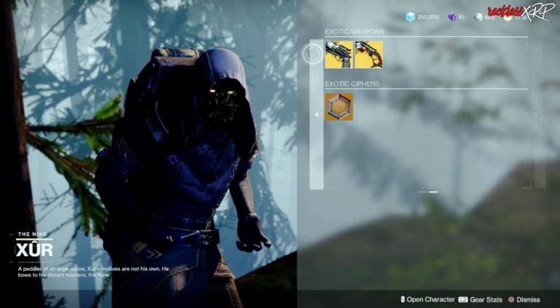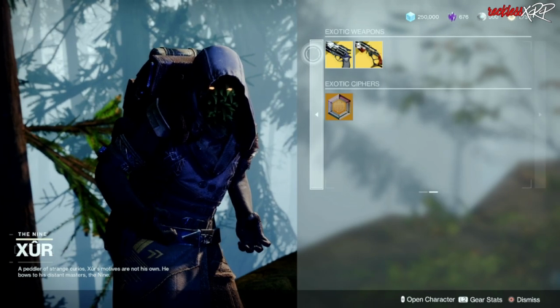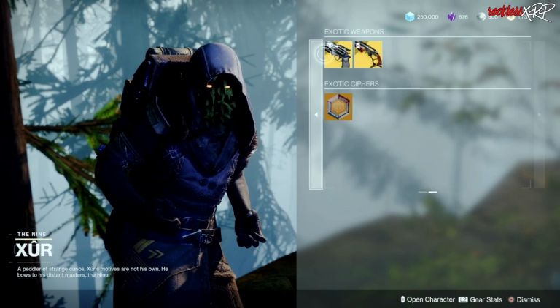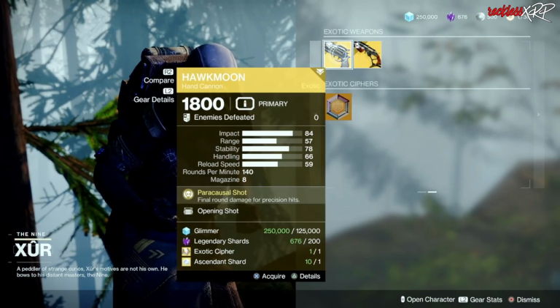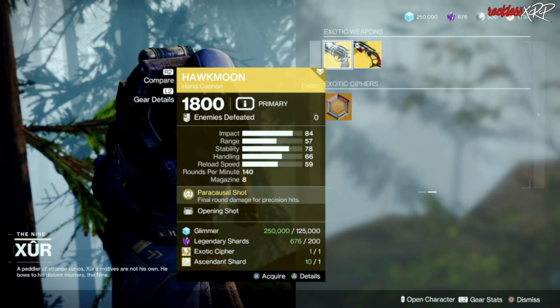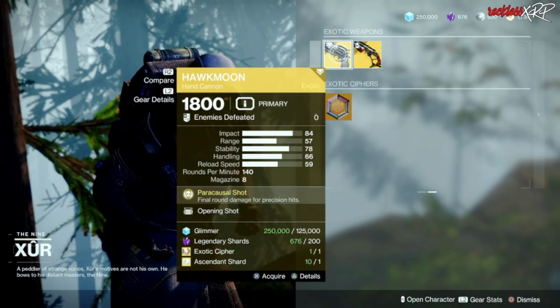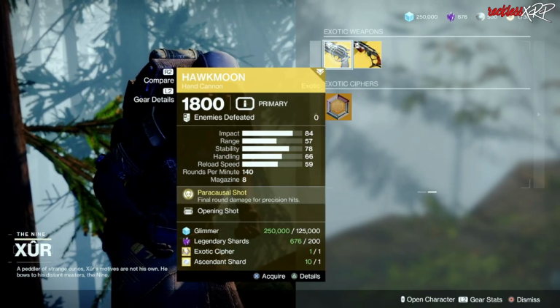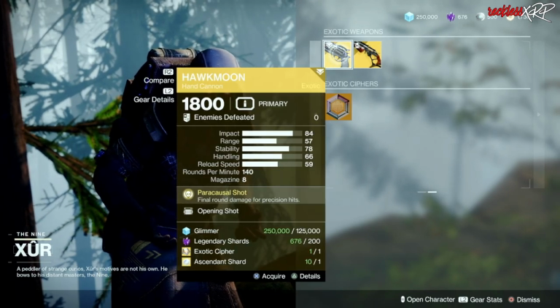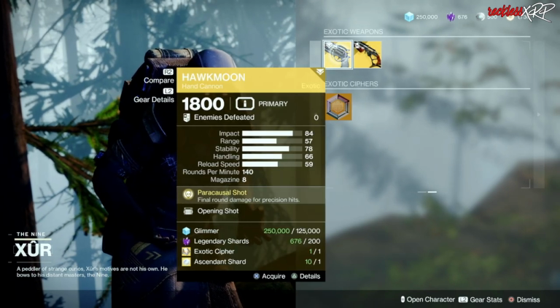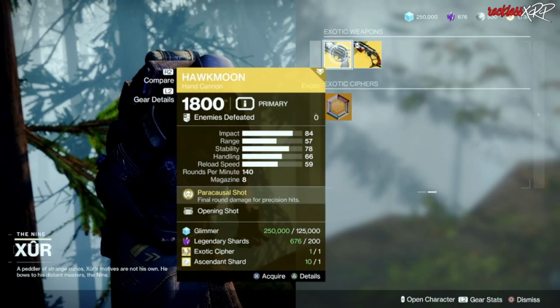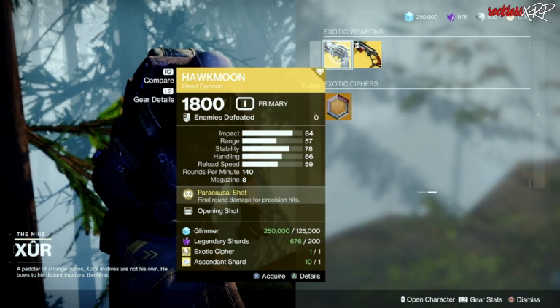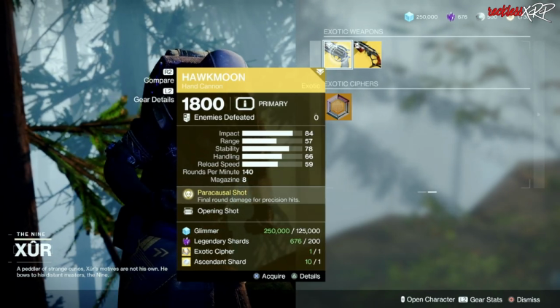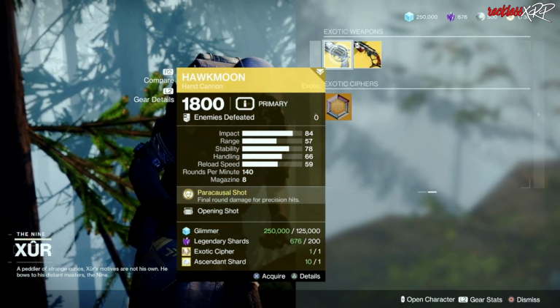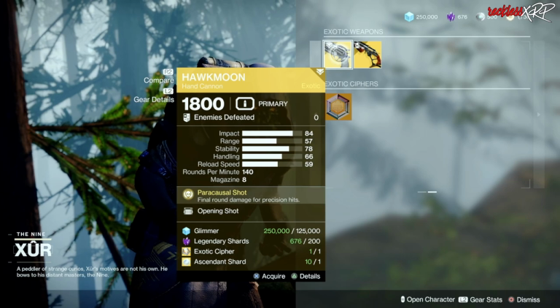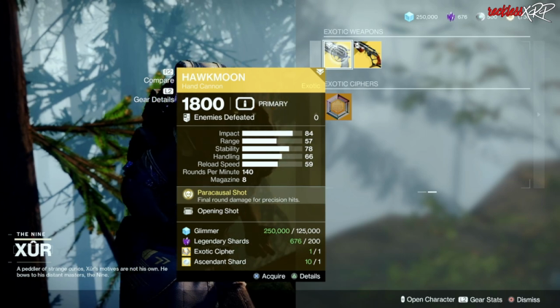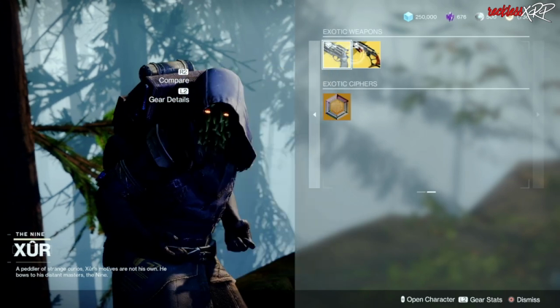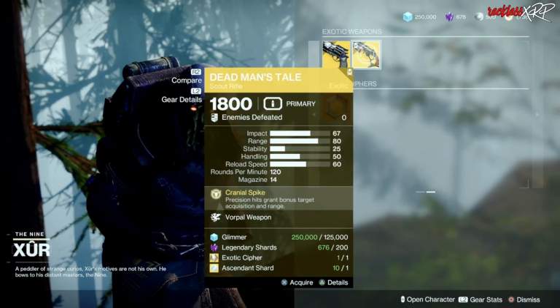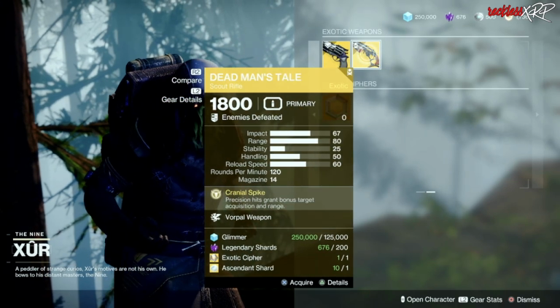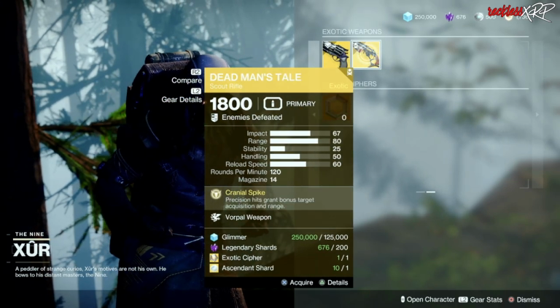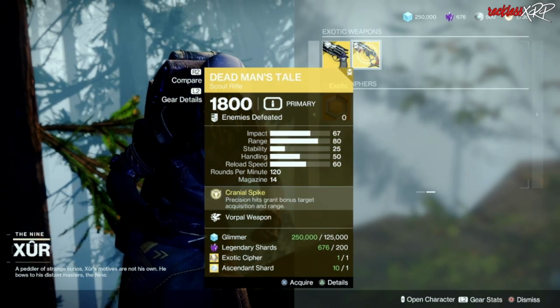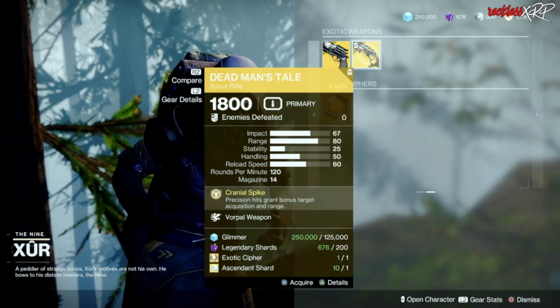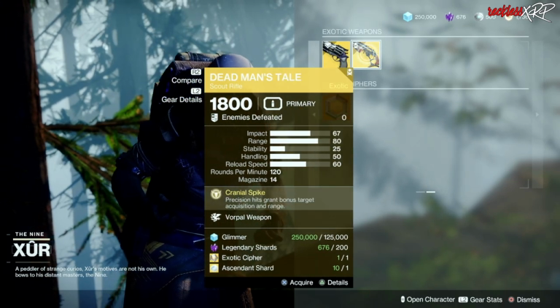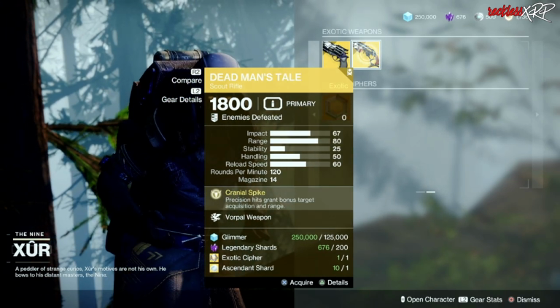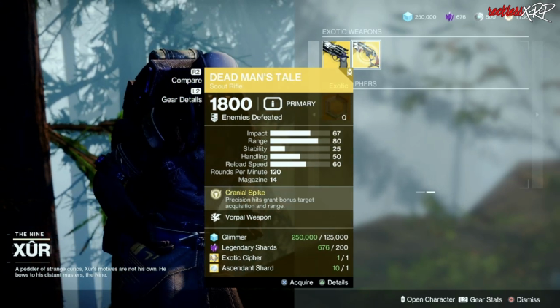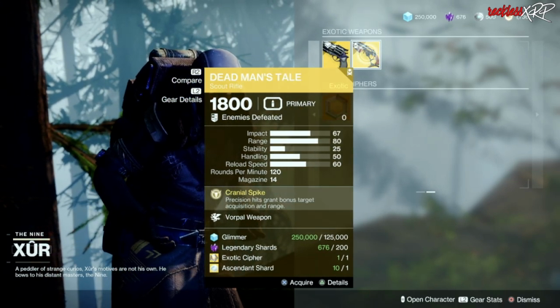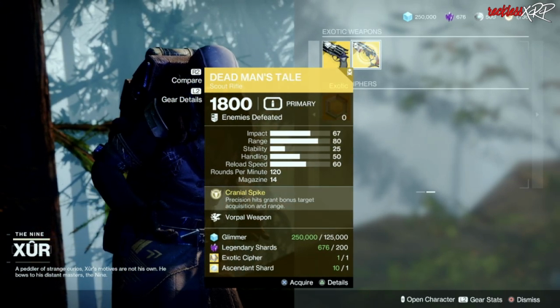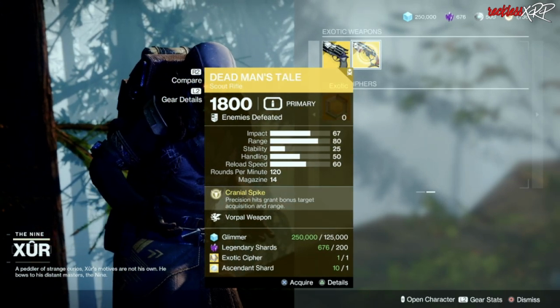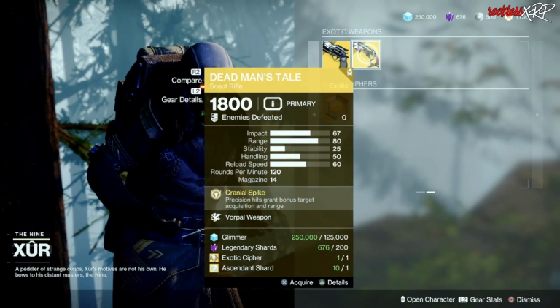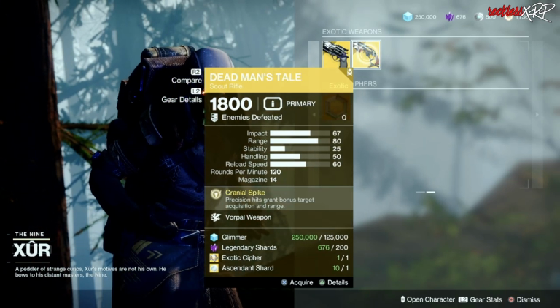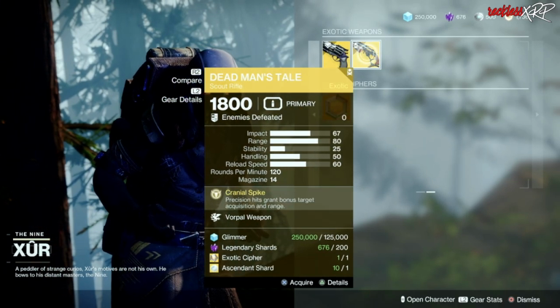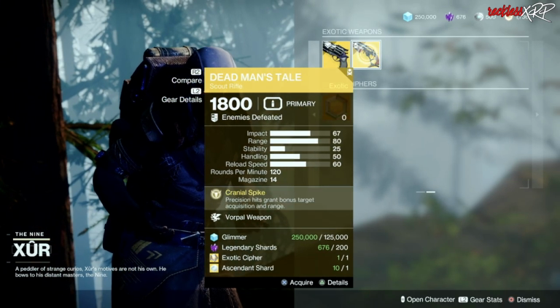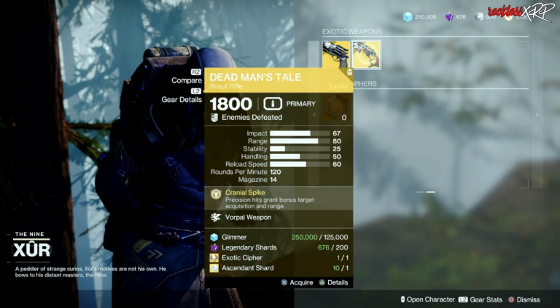As for exotic weapons, Hawkmoon is pretty decent, could be better, but definitely go ahead and pick up this Deadman's Tail with Vorpal Weapon. It's a pretty nice roll.